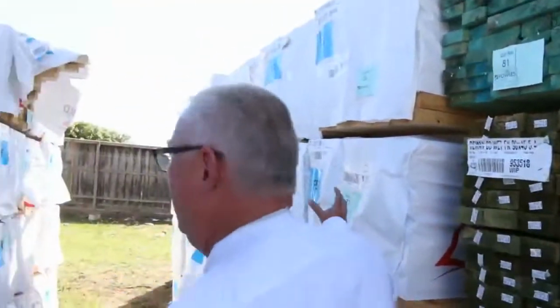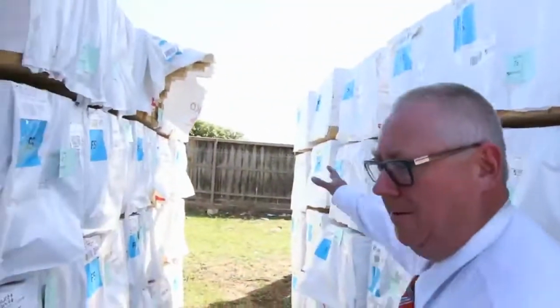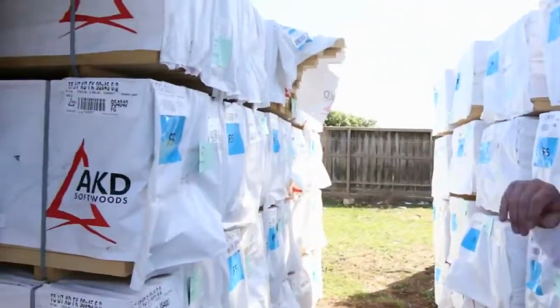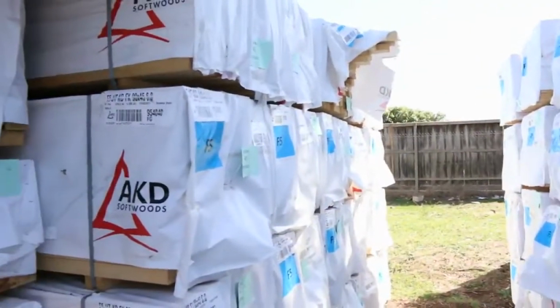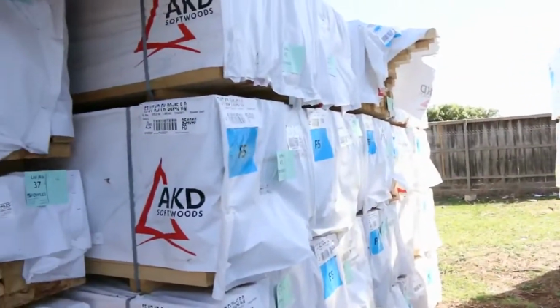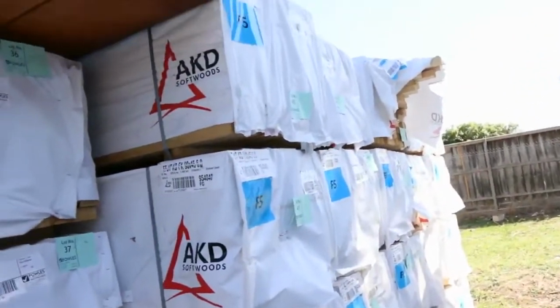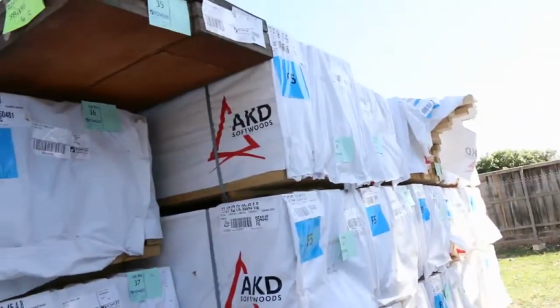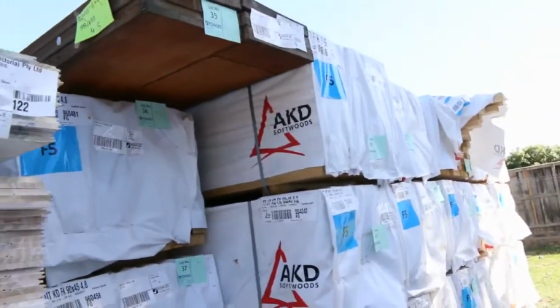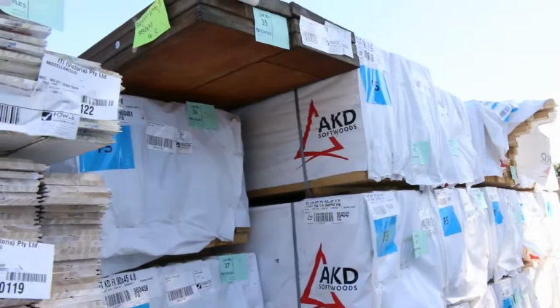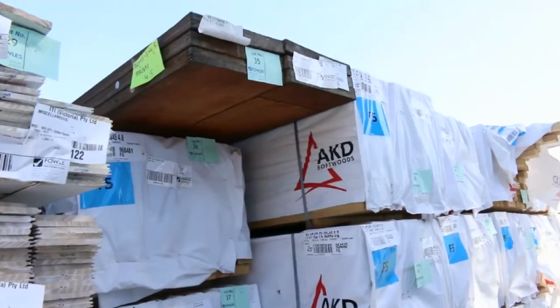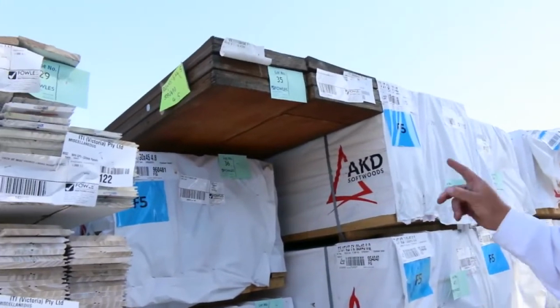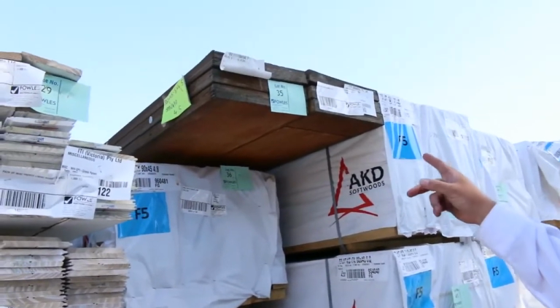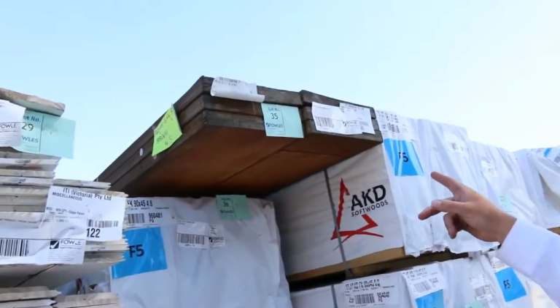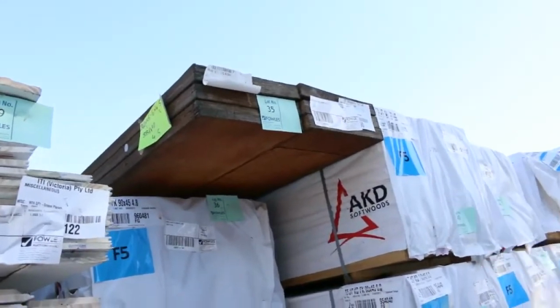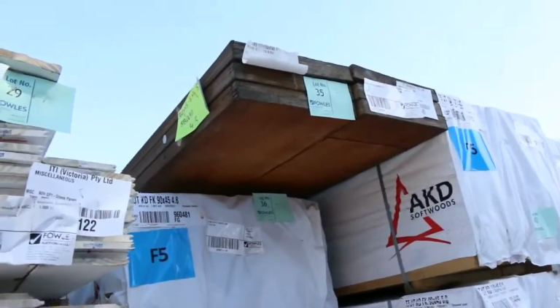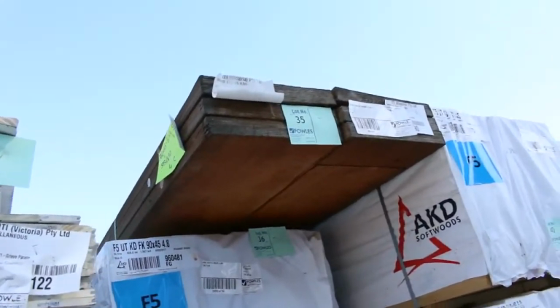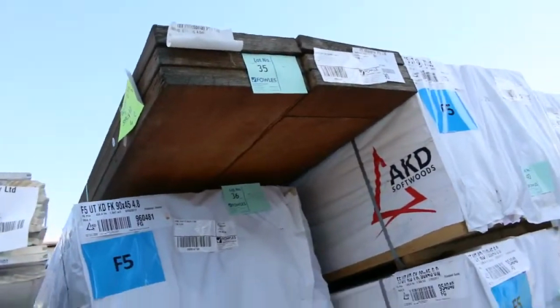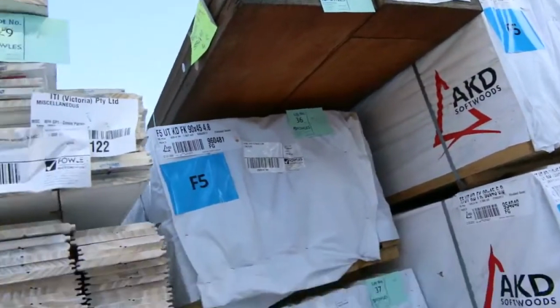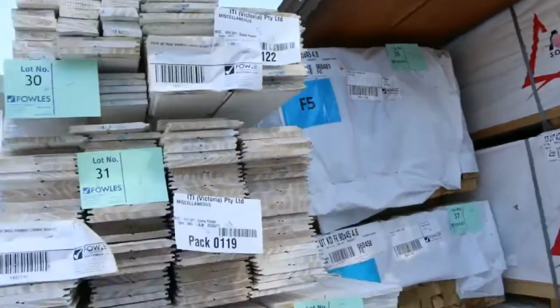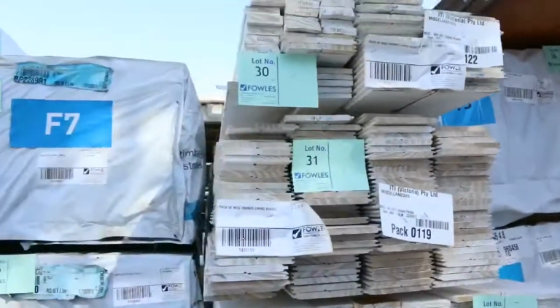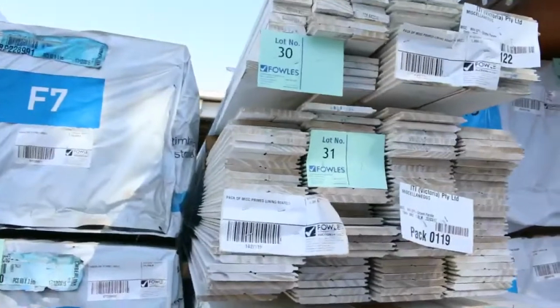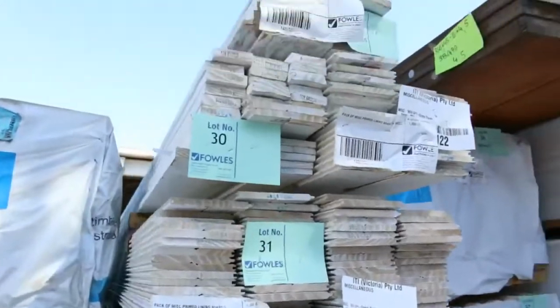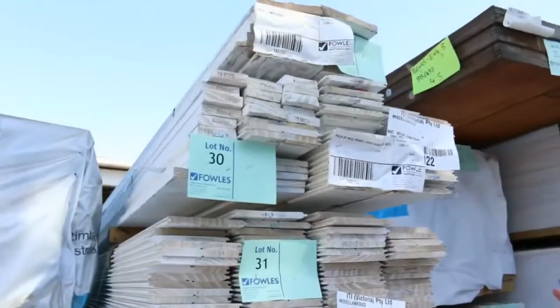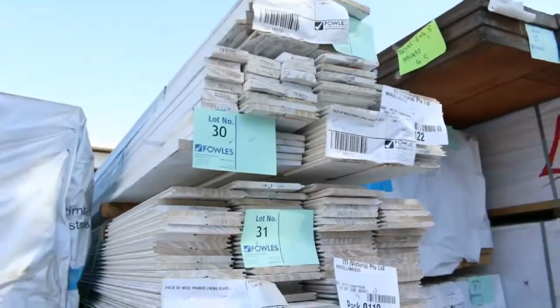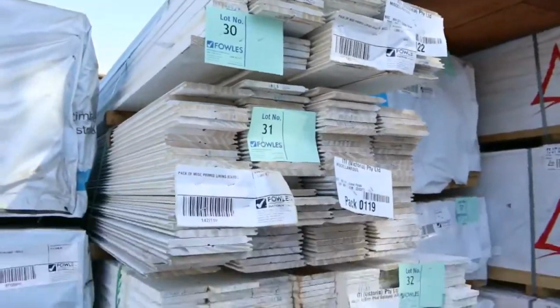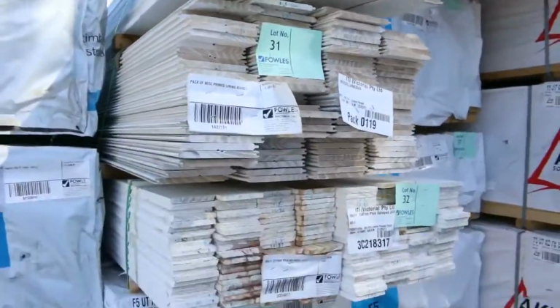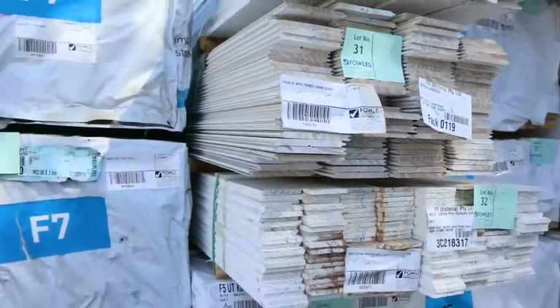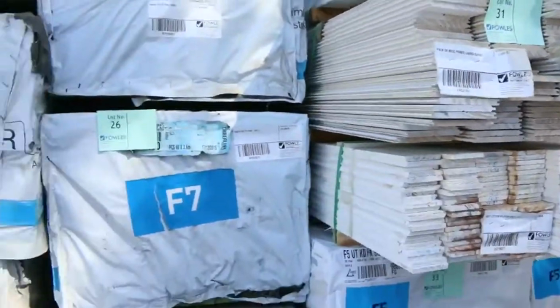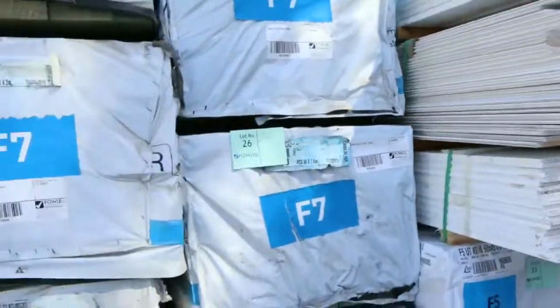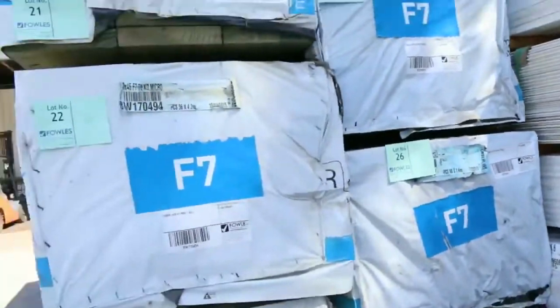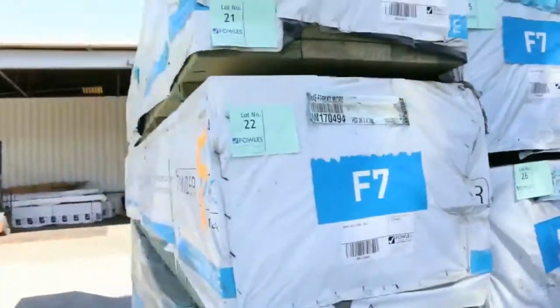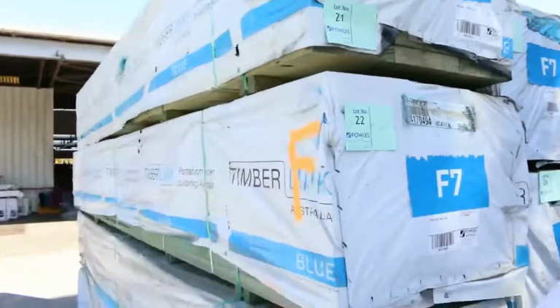A big heap of framing pine in here — 90 by 45, 6.0s and also some 4.8s. Another pack of LVLs up the top there, lot 35. All this prime stuff here — lots 29 through to lot 32, all clearance stock. Get in nice and early and don't miss out on it.